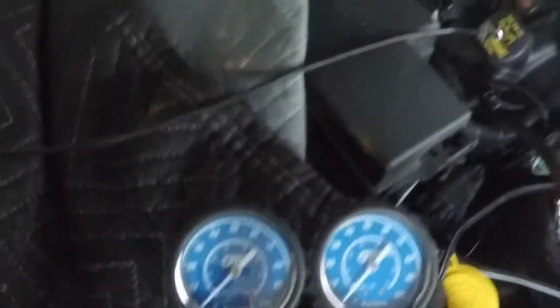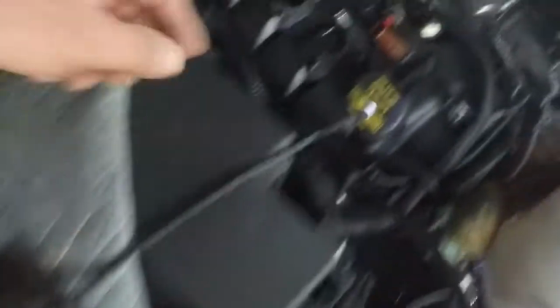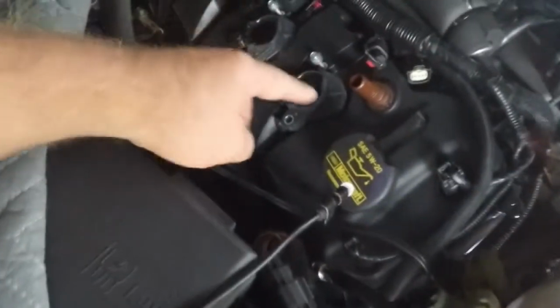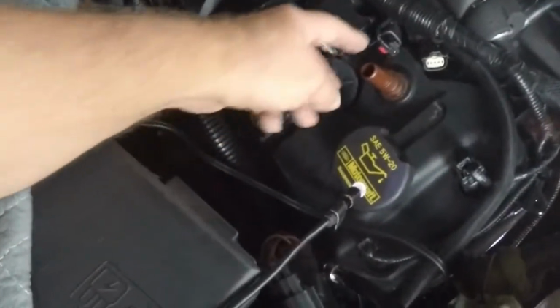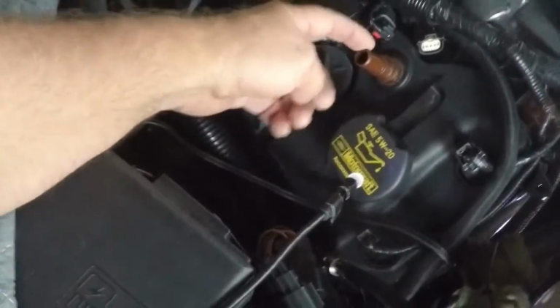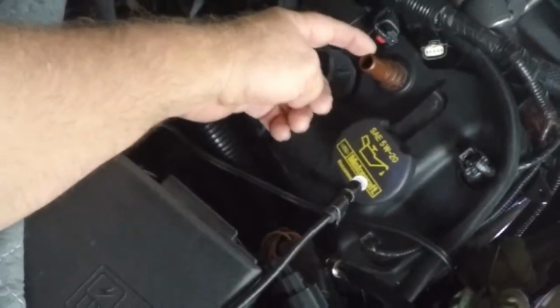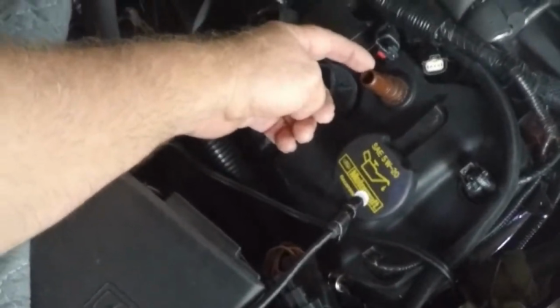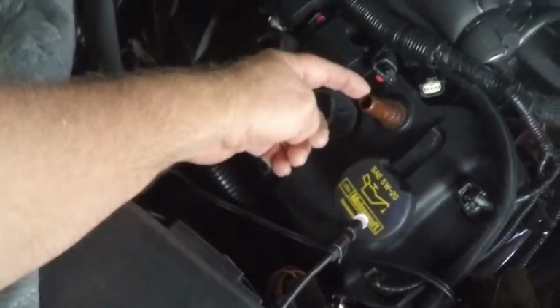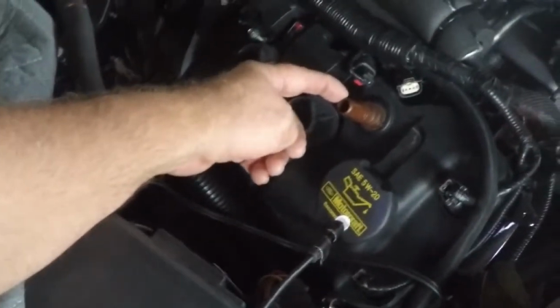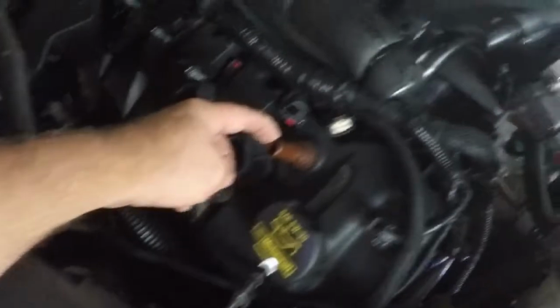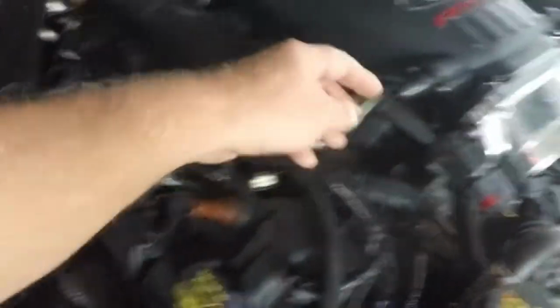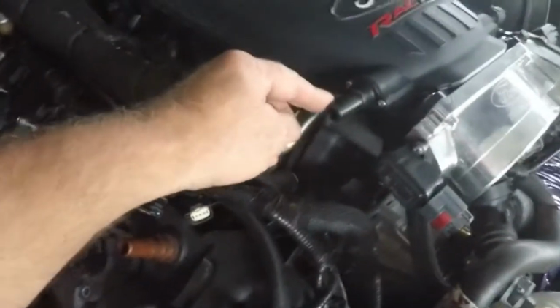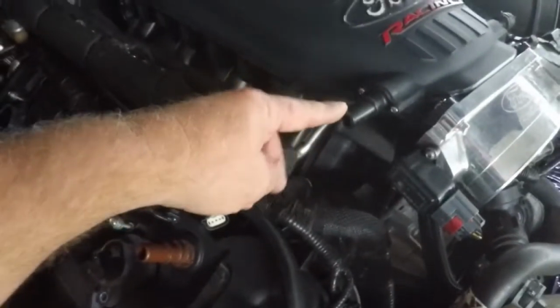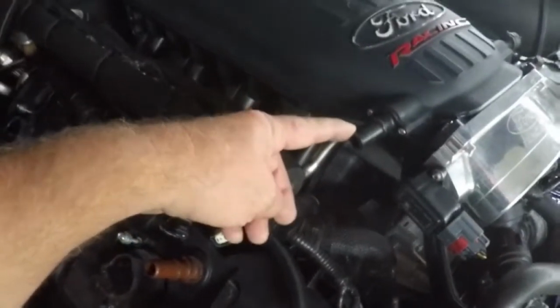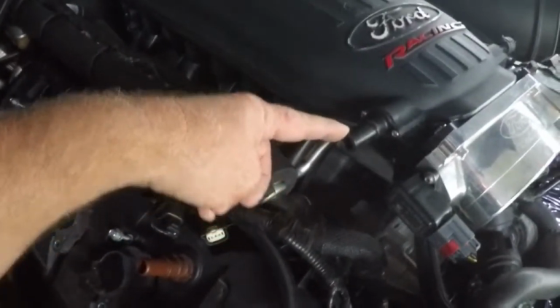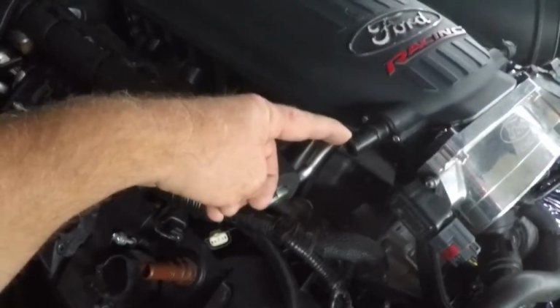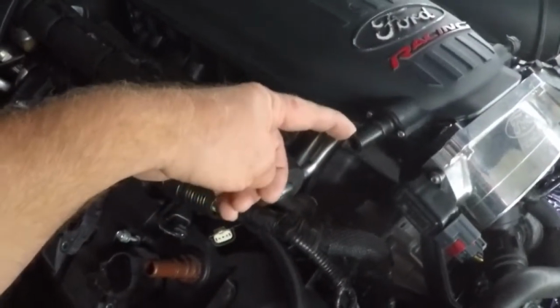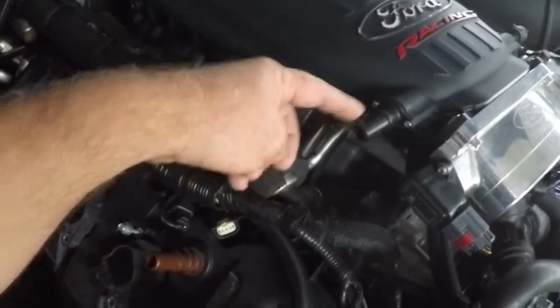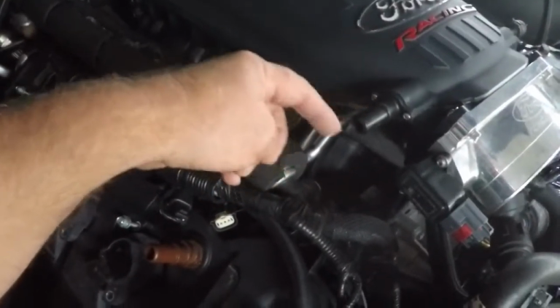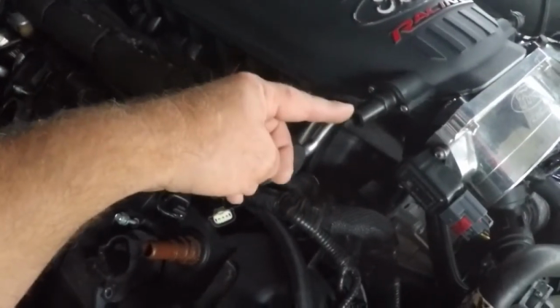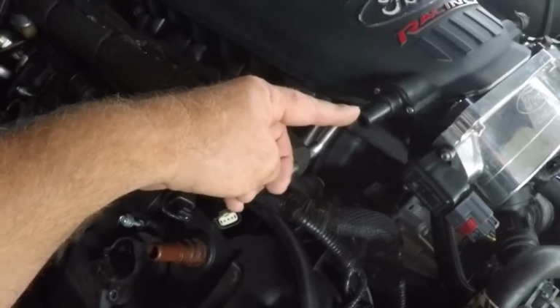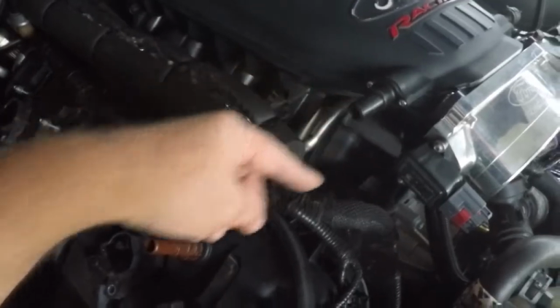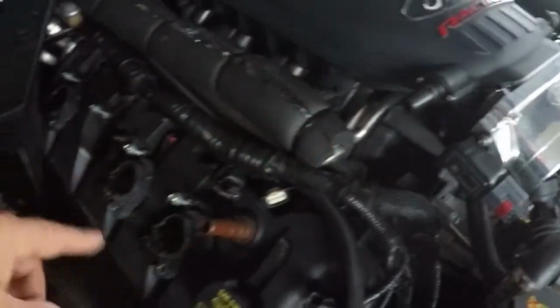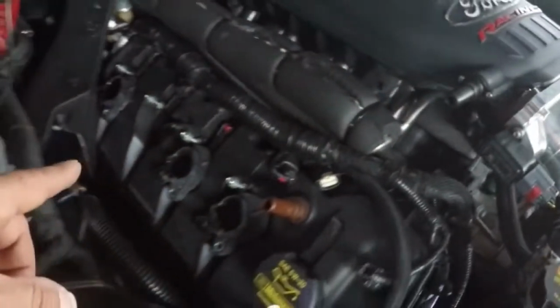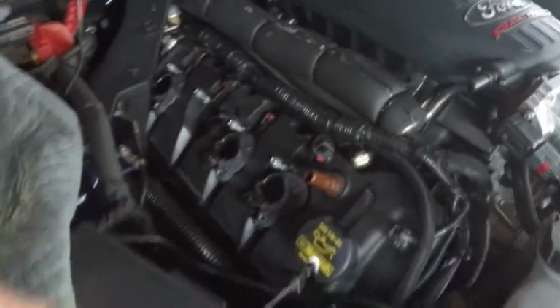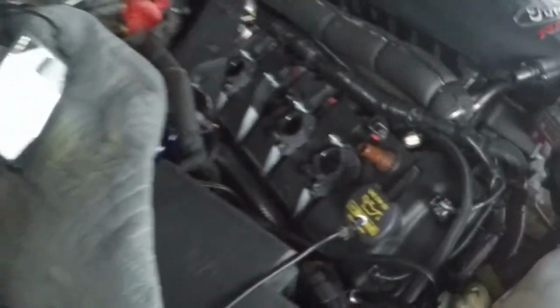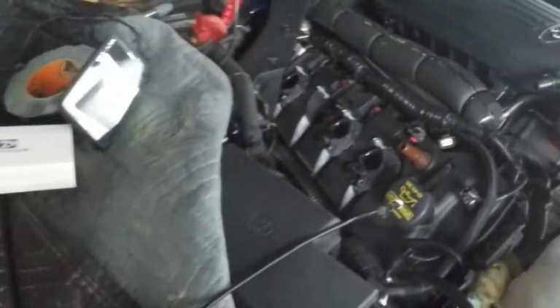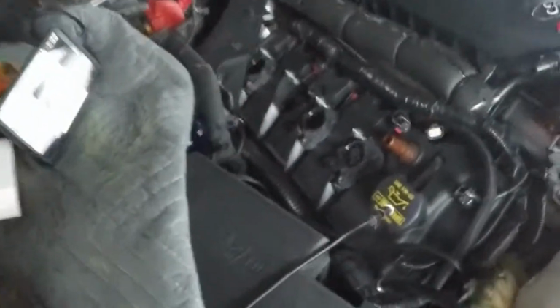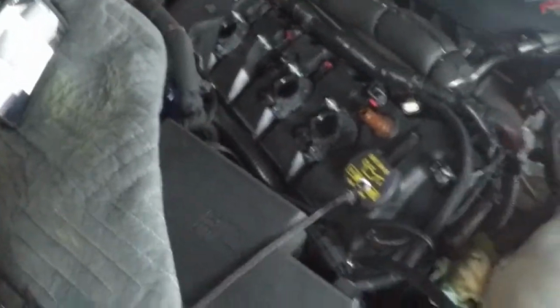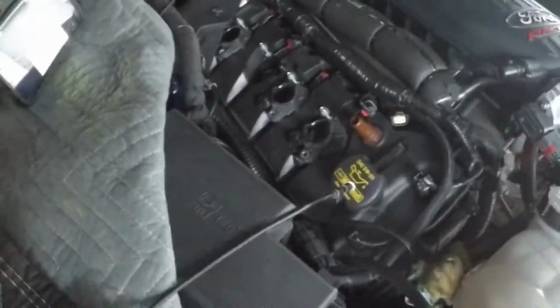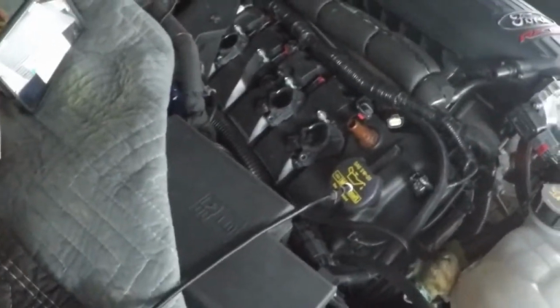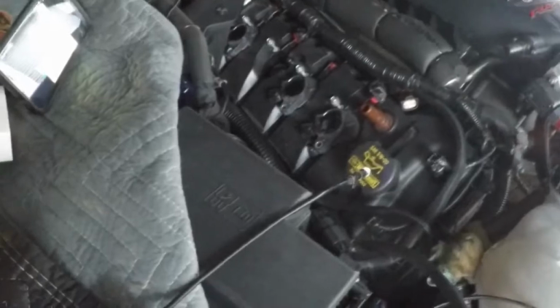If it comes out your valve cover, that would be blow-by past the rings. I pull off the vacuum cap that I run on my car, so if it's the intake valve leaking, it'll come out here. And if it's the exhaust valve, it'll go out the exhaust. That's only if it's like a tremendous leakage.